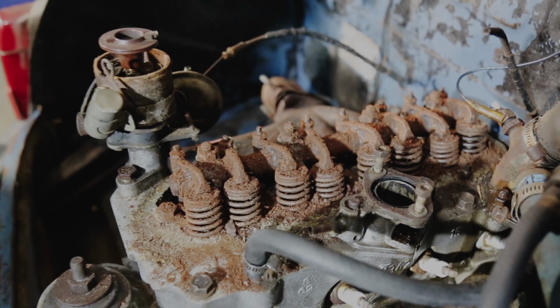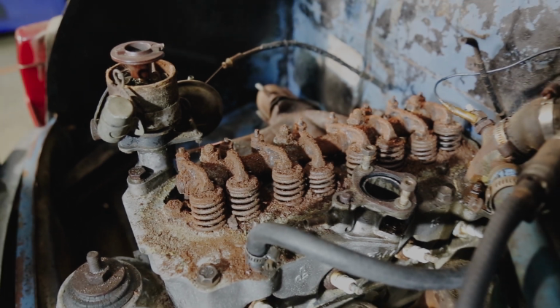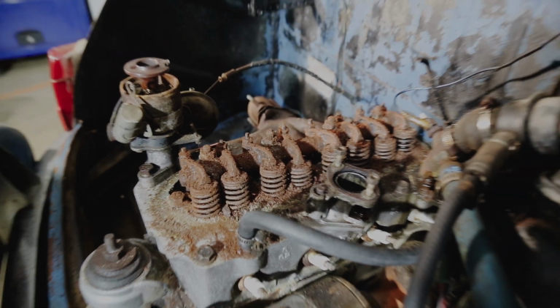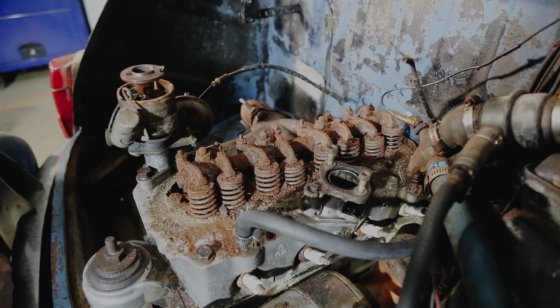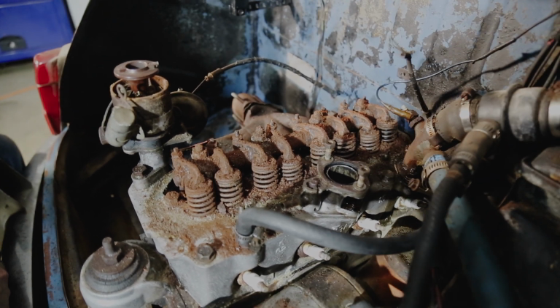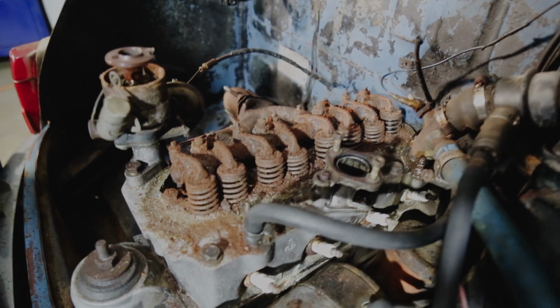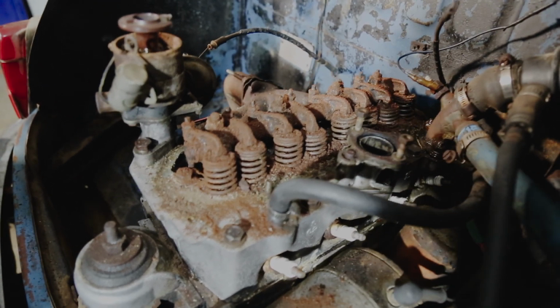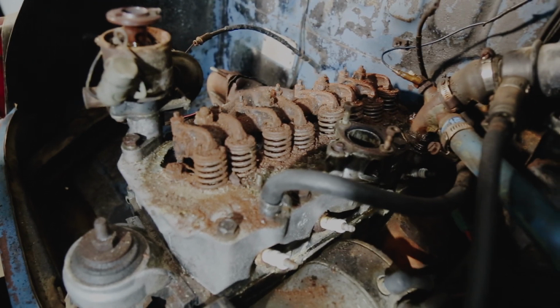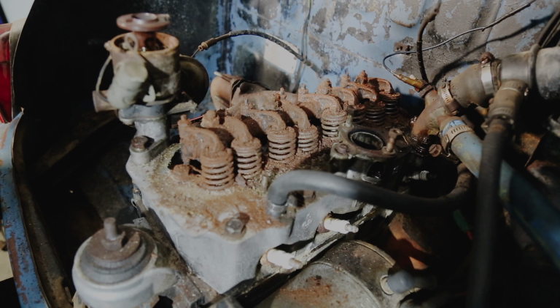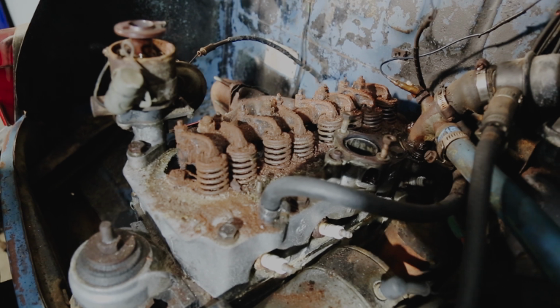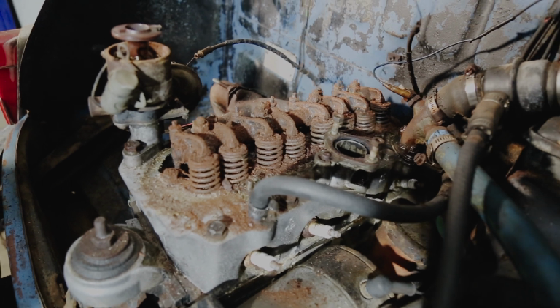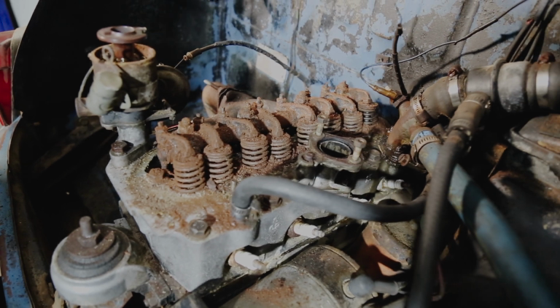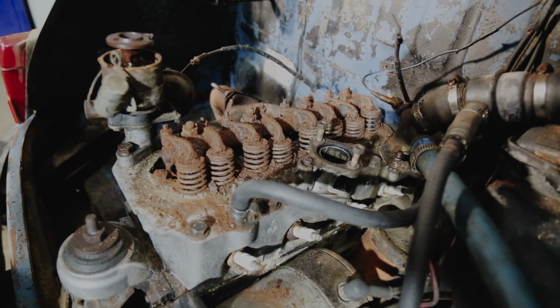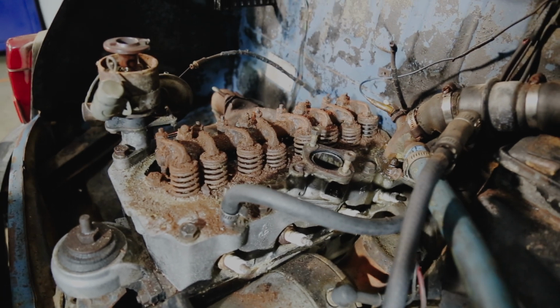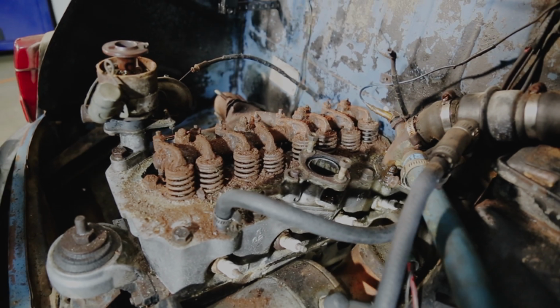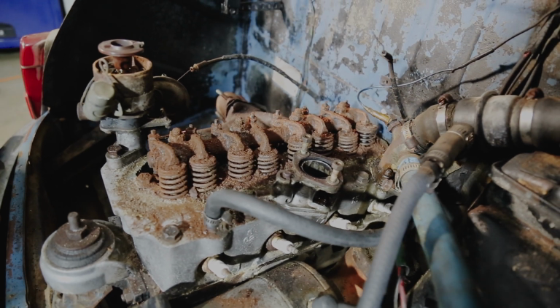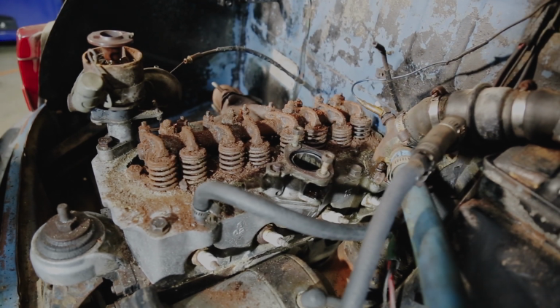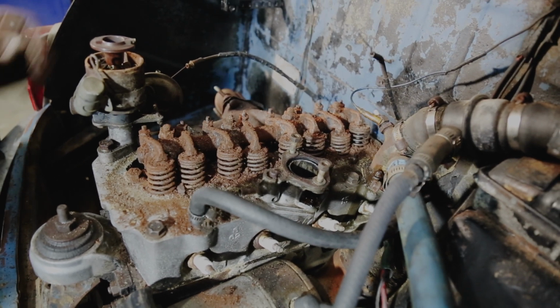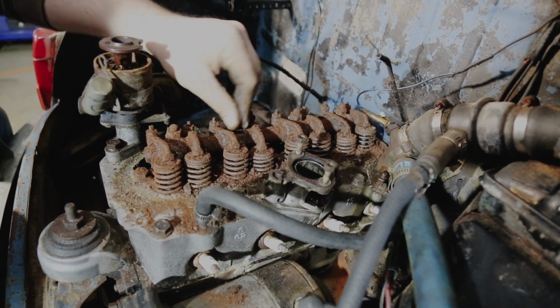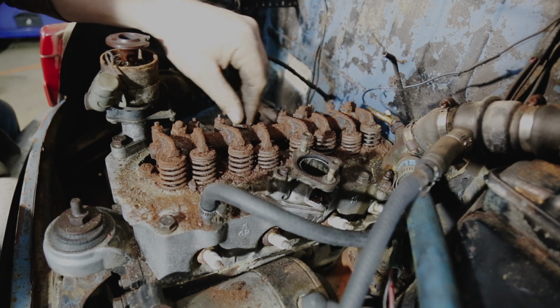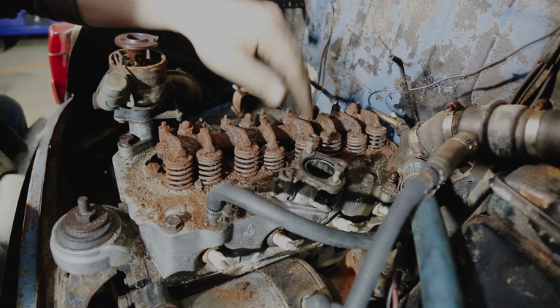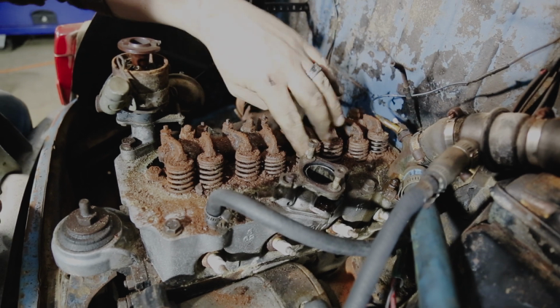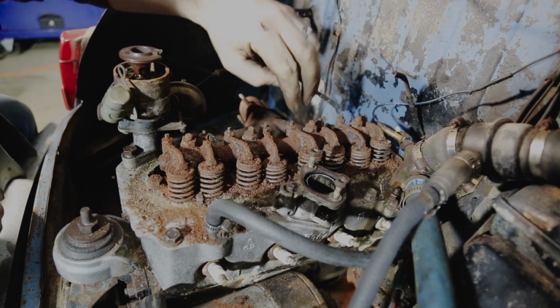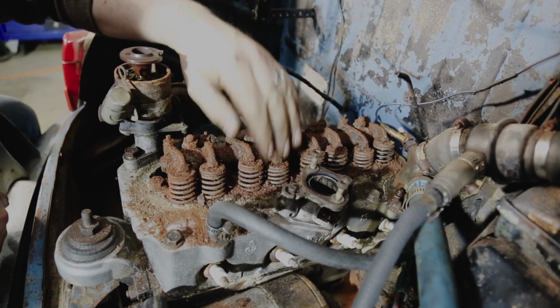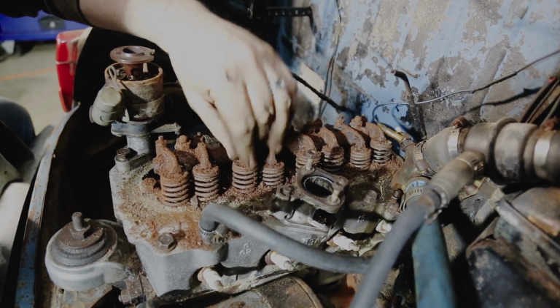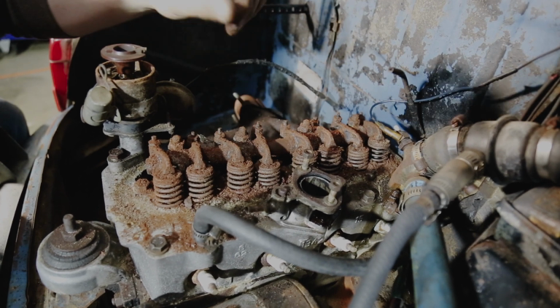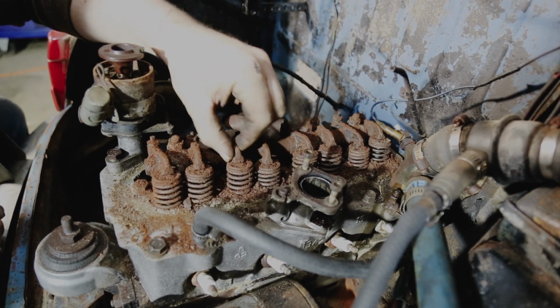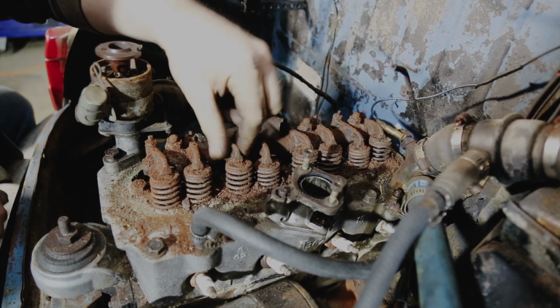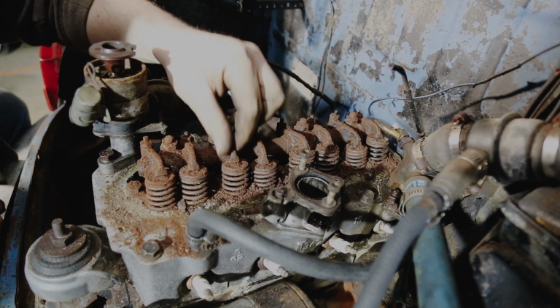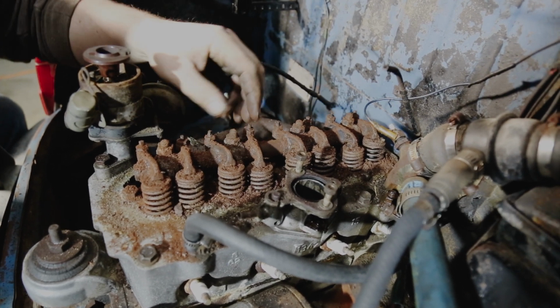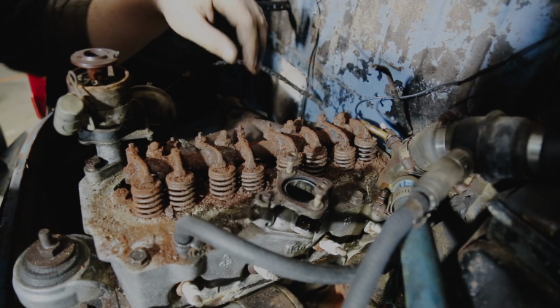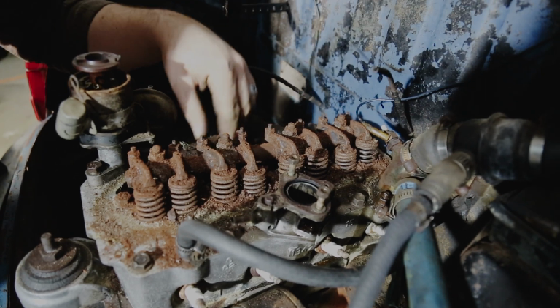It'll be a little more involved engine tear down and rebuild than I'd hoped, but we'll get it back going eventually. It is just caked up on there.